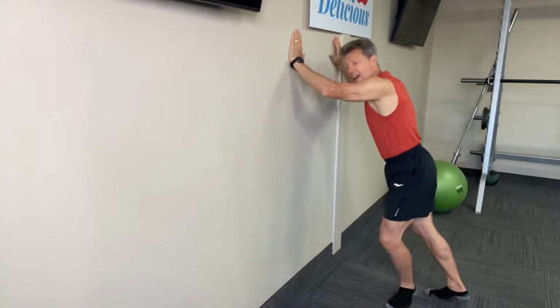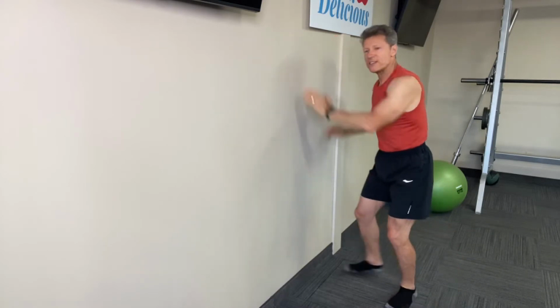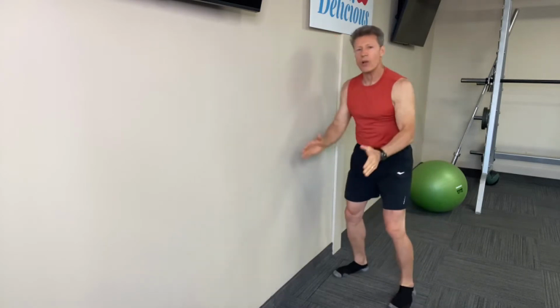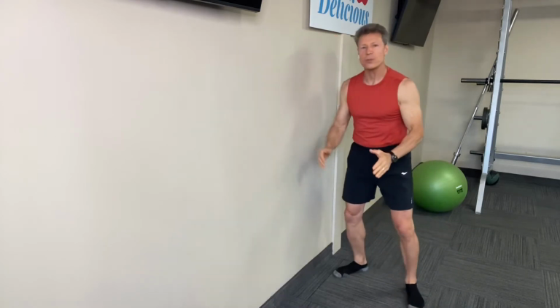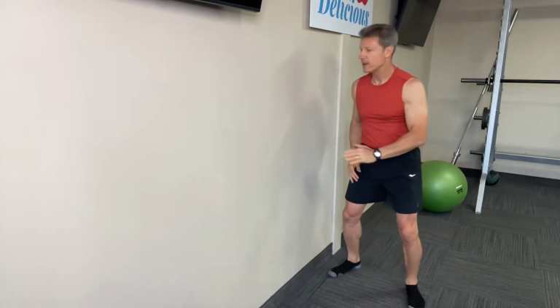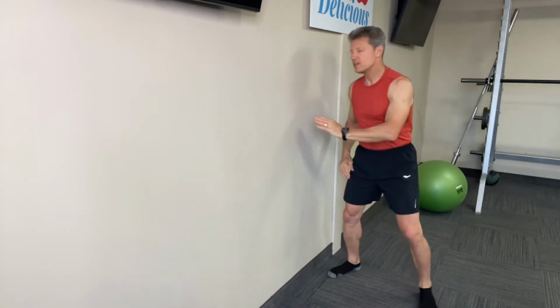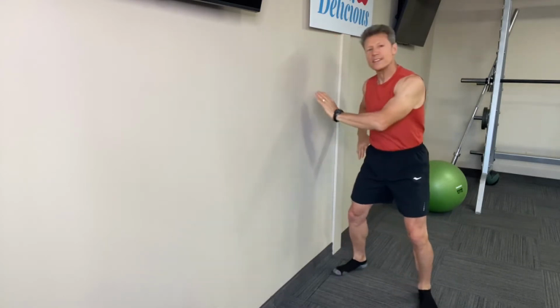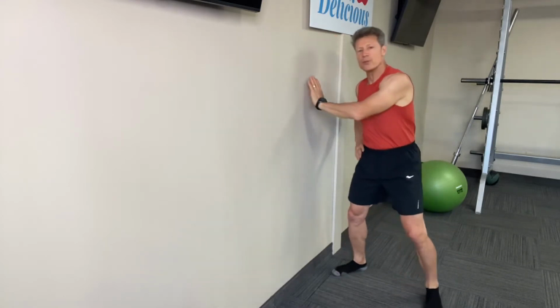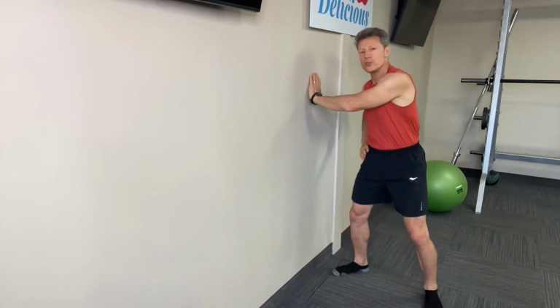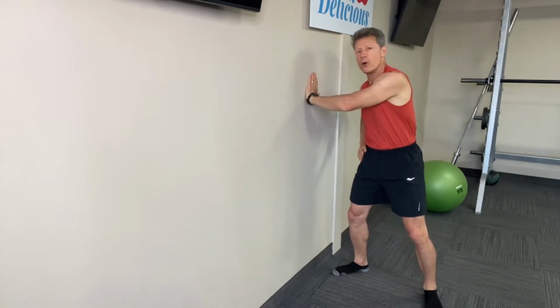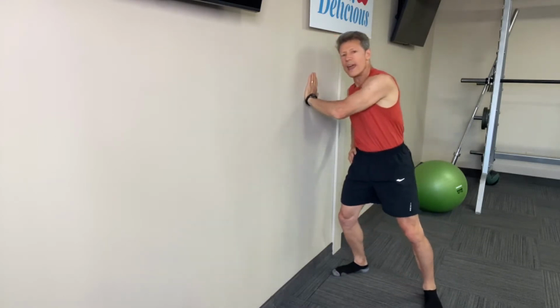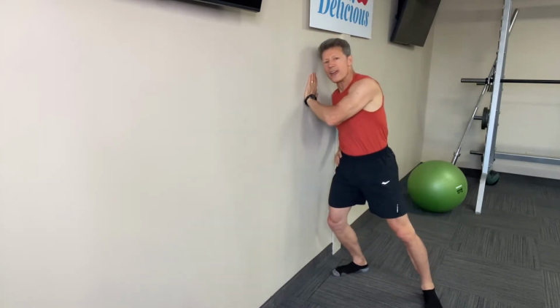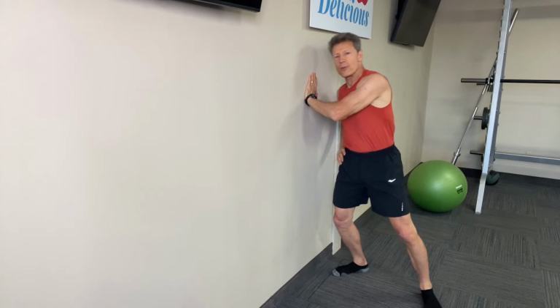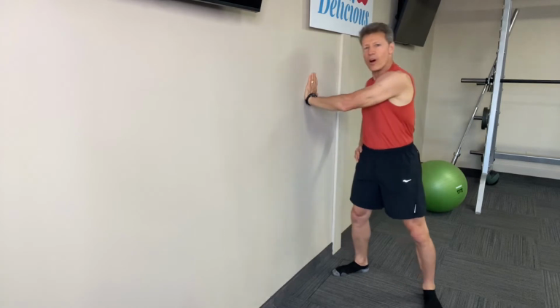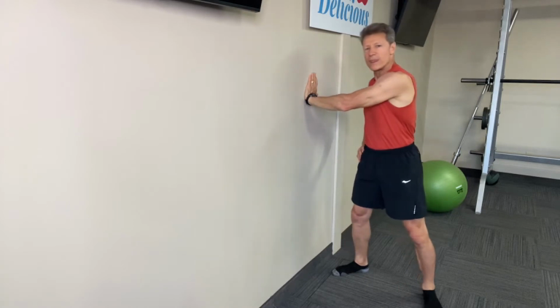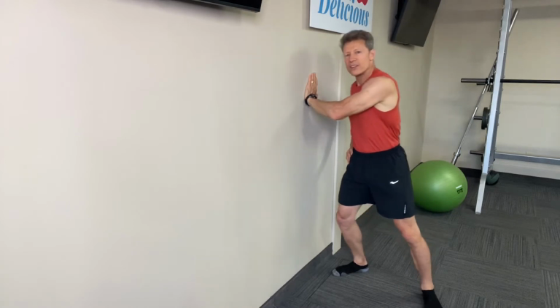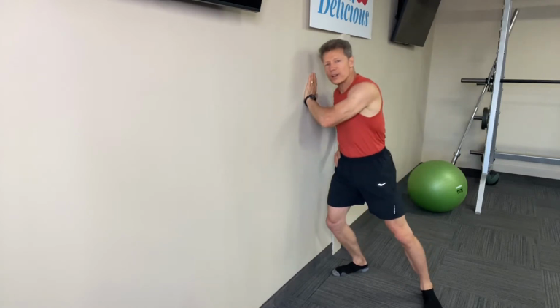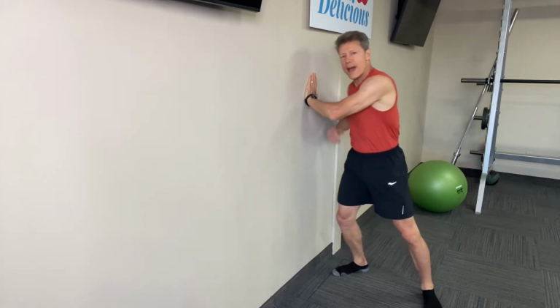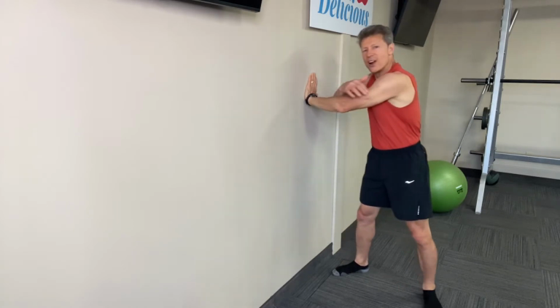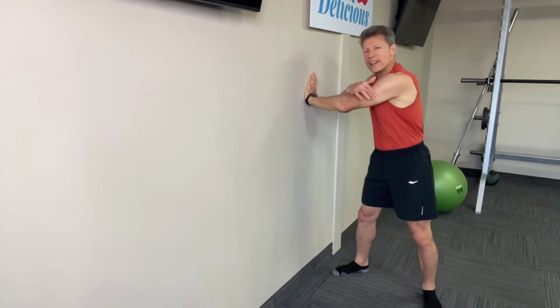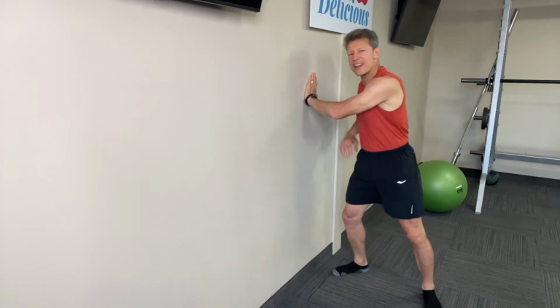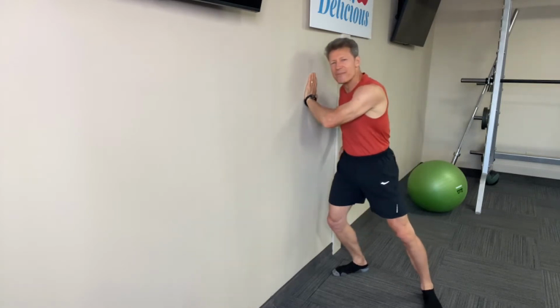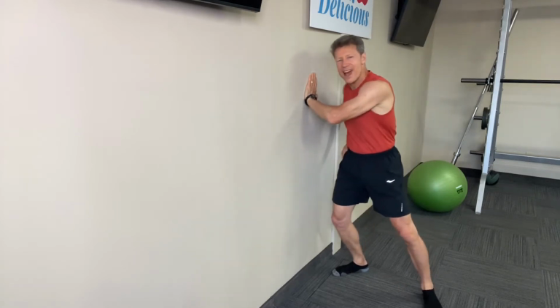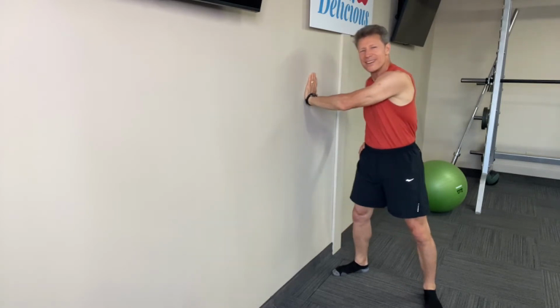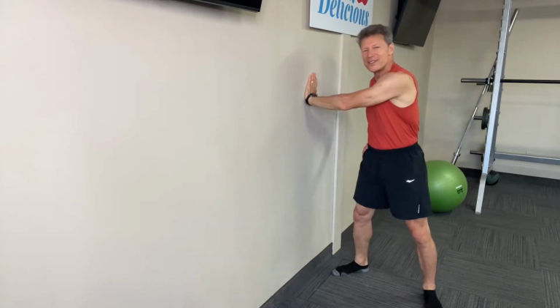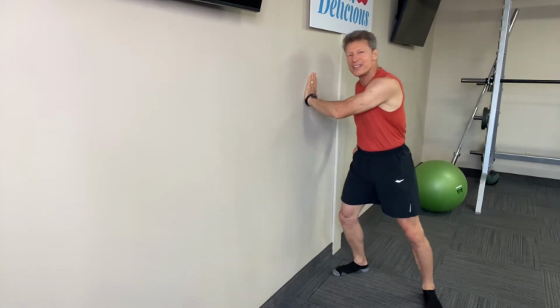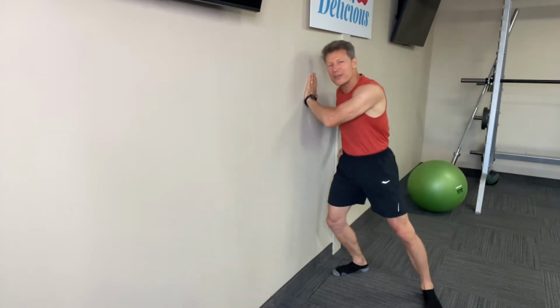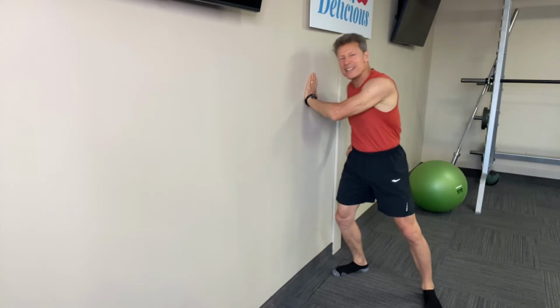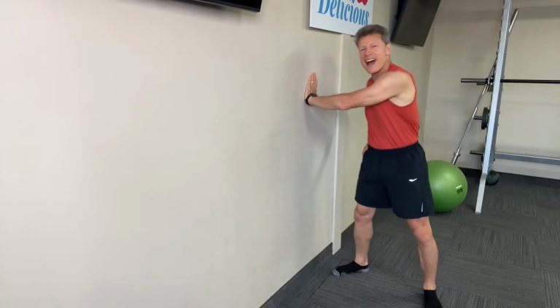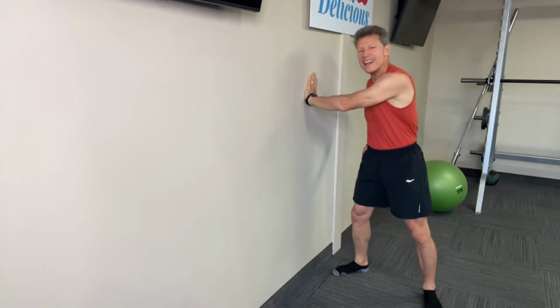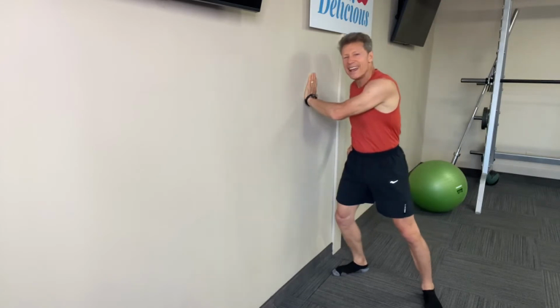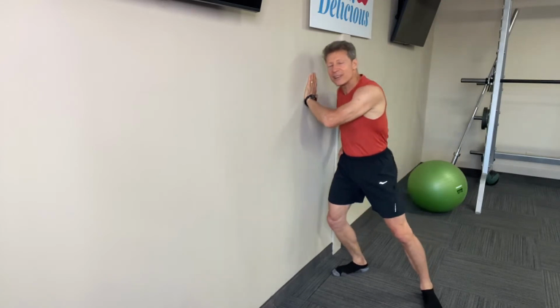Now face the wall this way. This is a tricep move. You're pushing away from the wall. Now this is working the back of the arms, ladies — that flapper zapper. Do 15-20 reps each side and release.